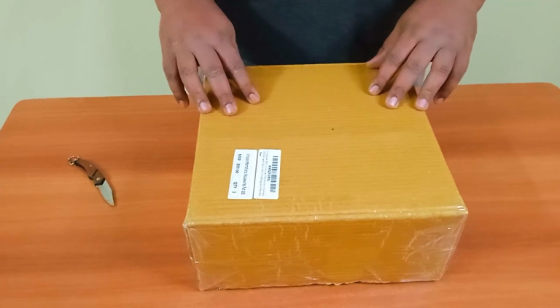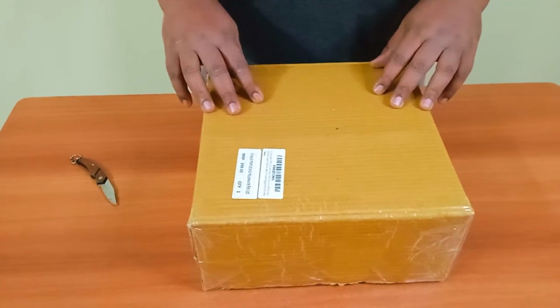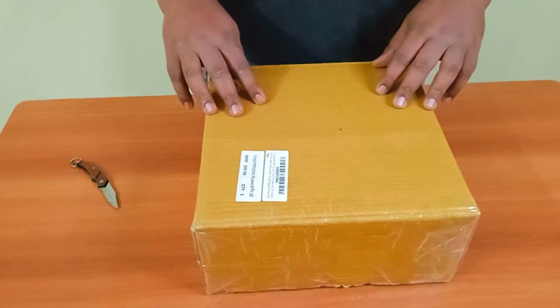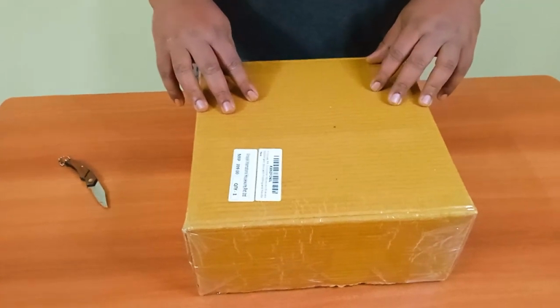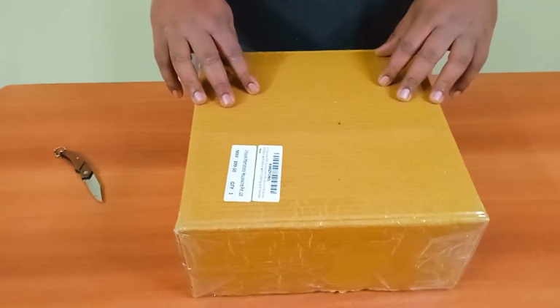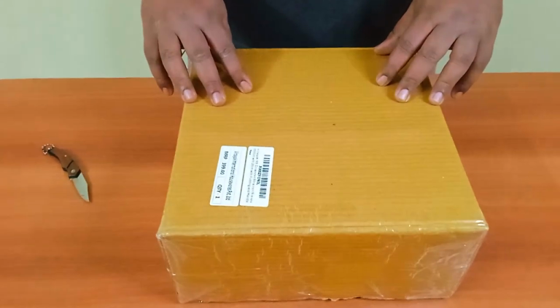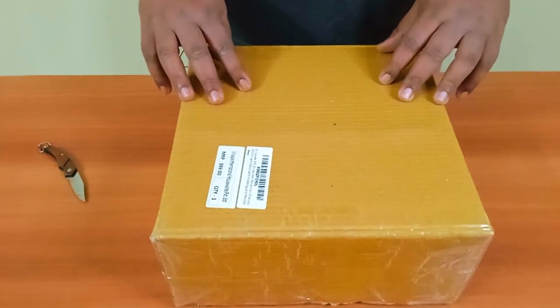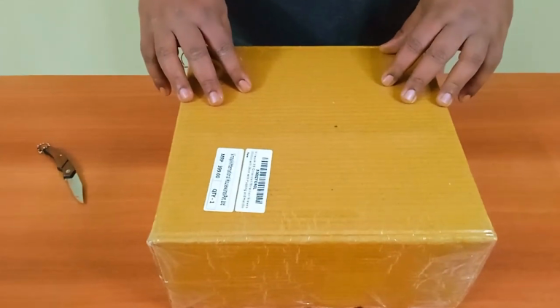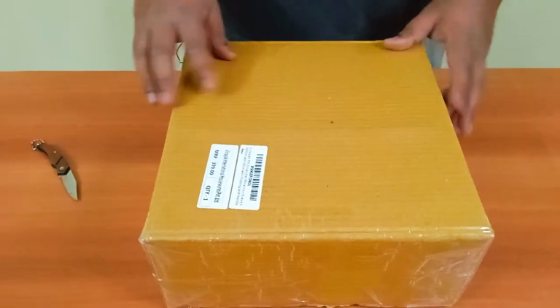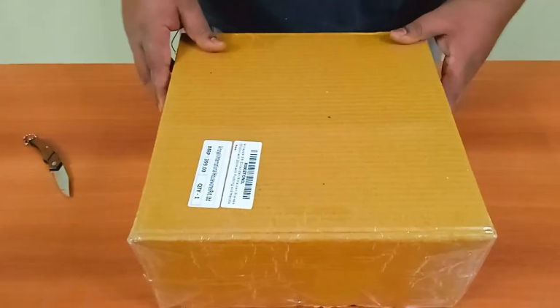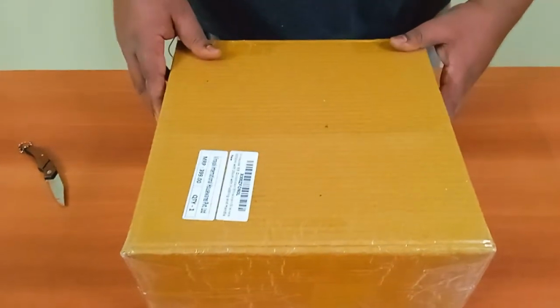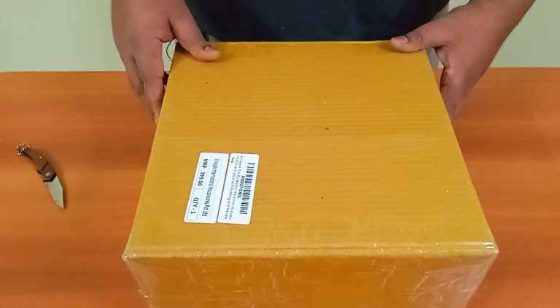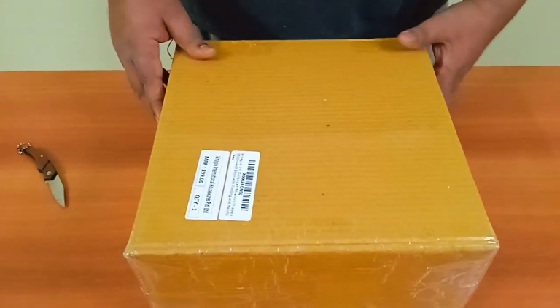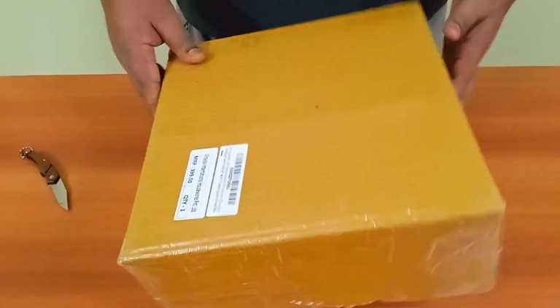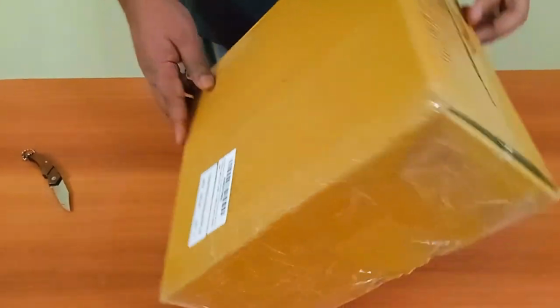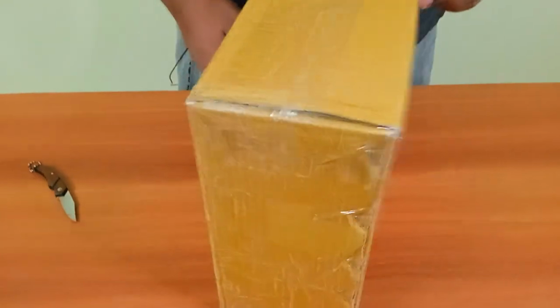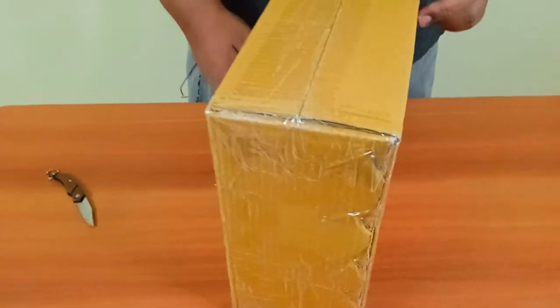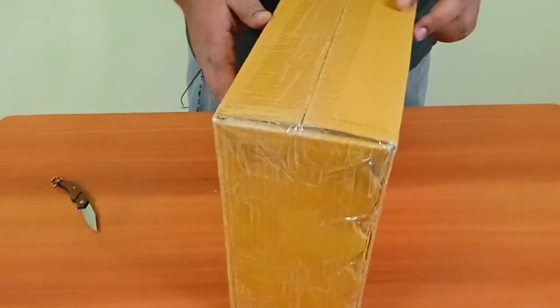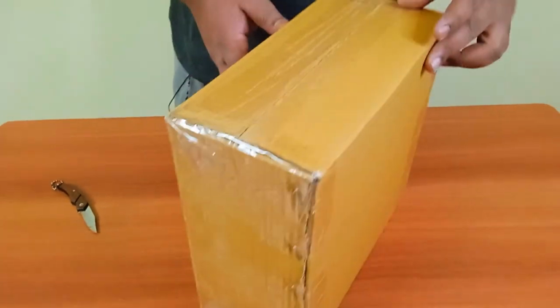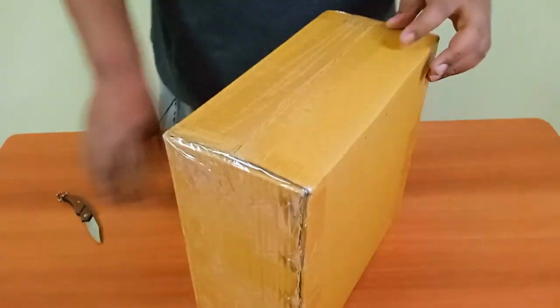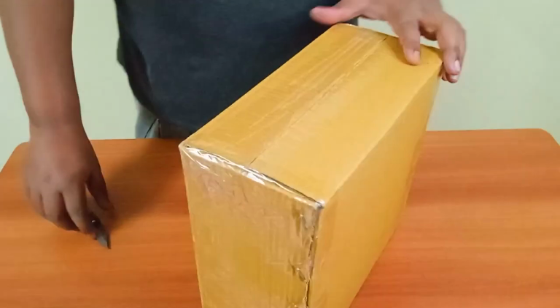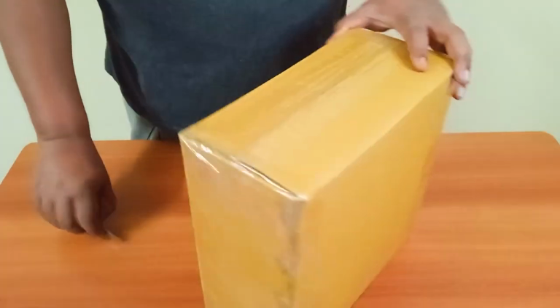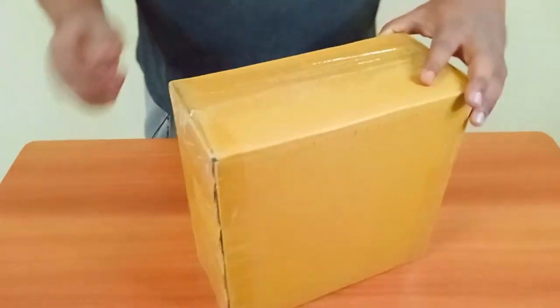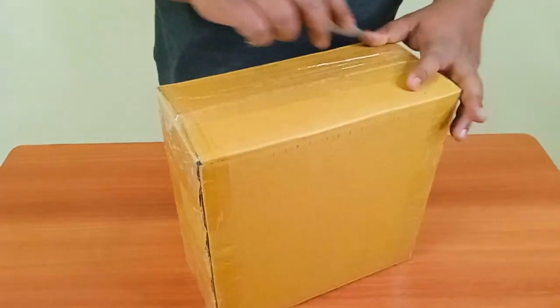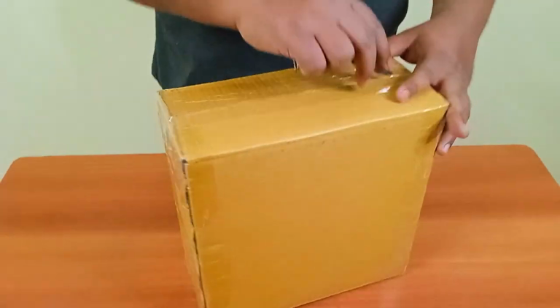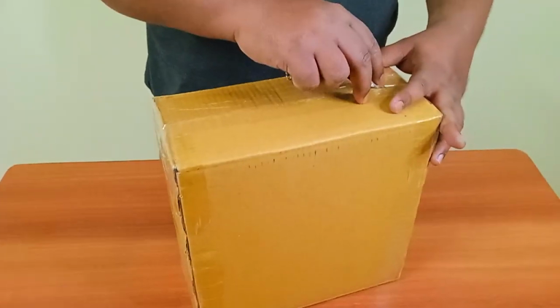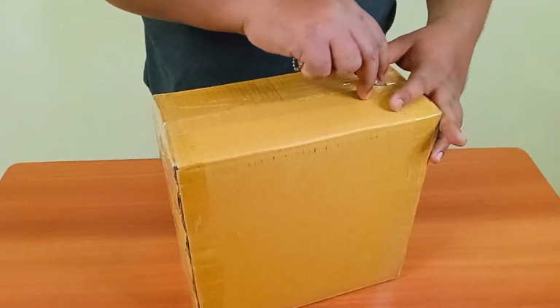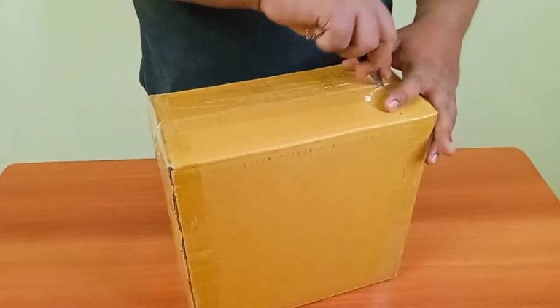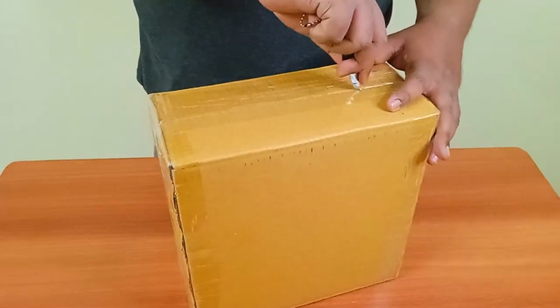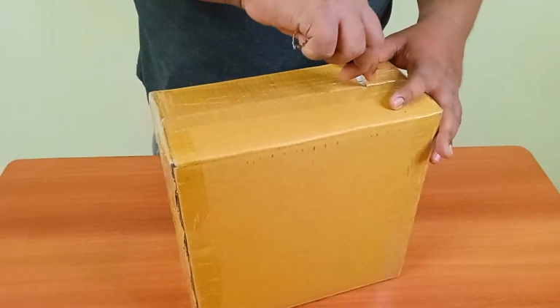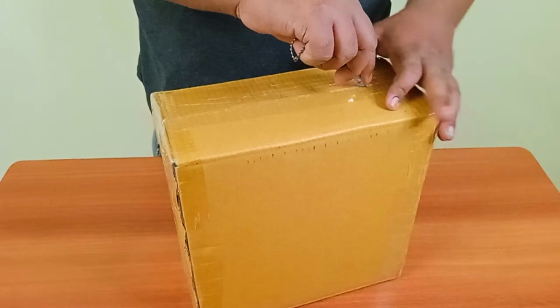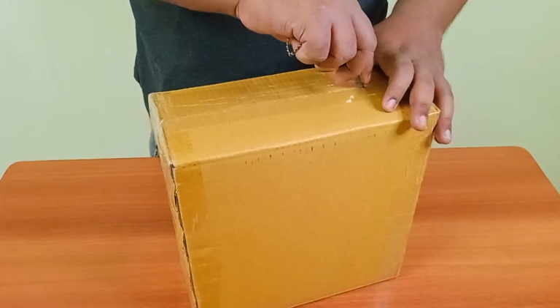Welcome to another unboxing video. Today we are going to unbox something I bought from Amazon. I've been buying so many kitchen items lately.